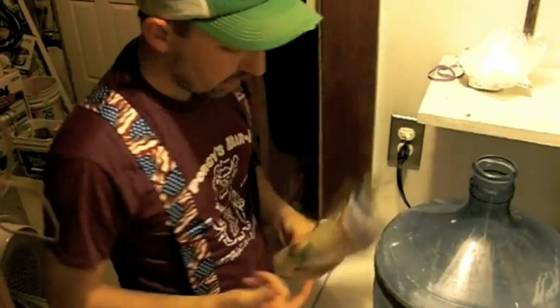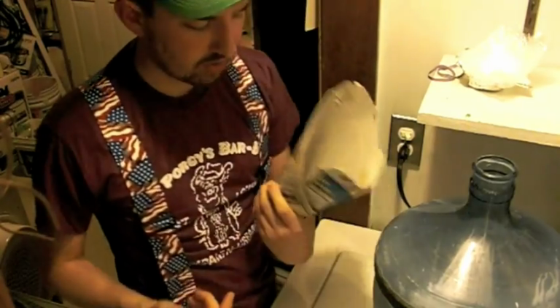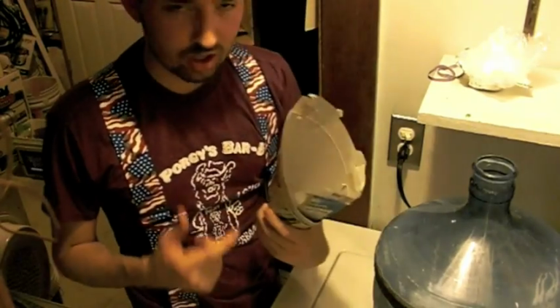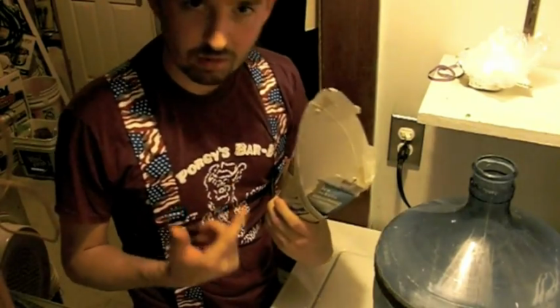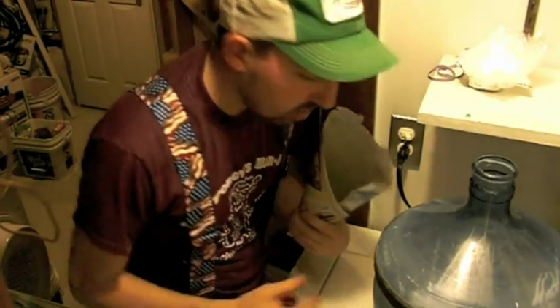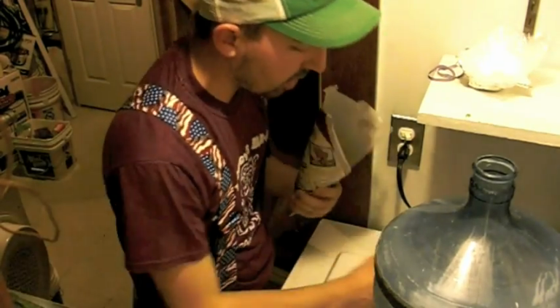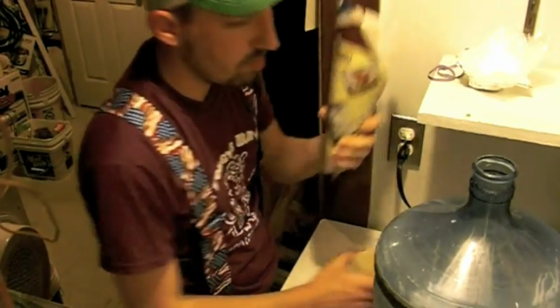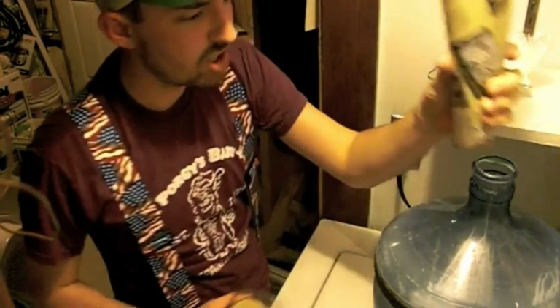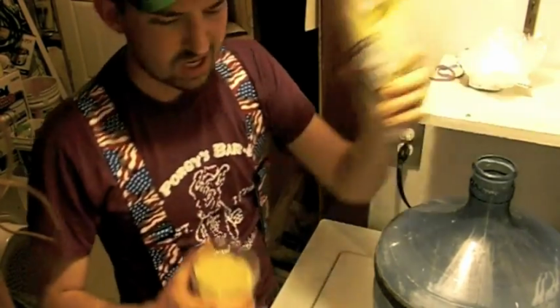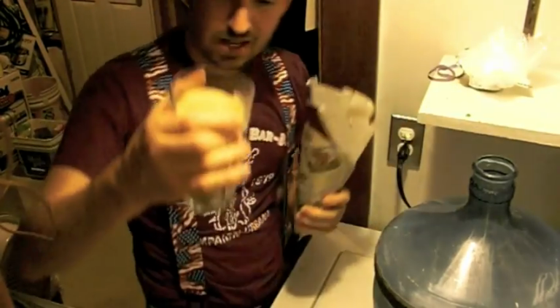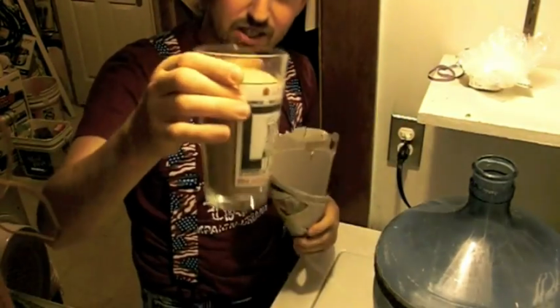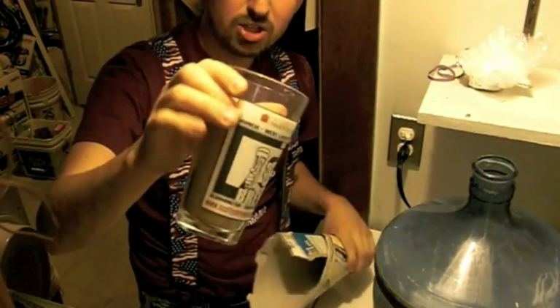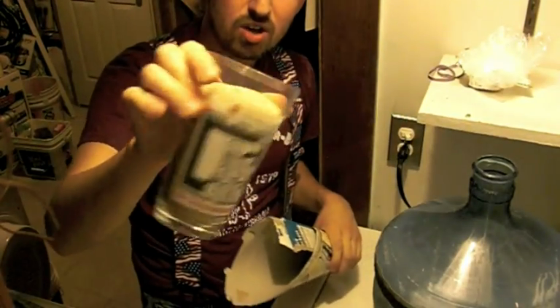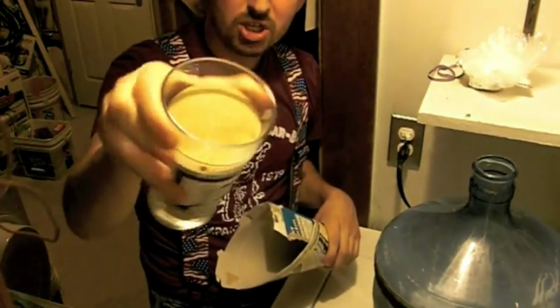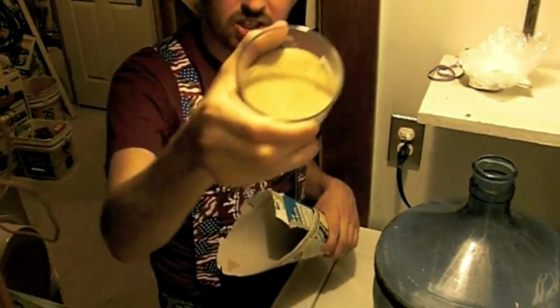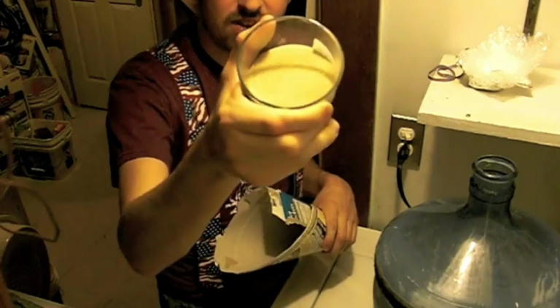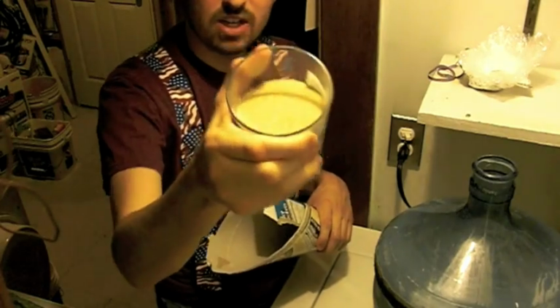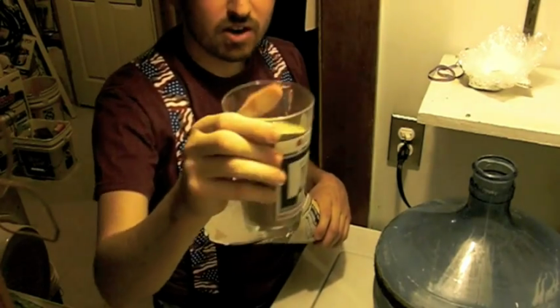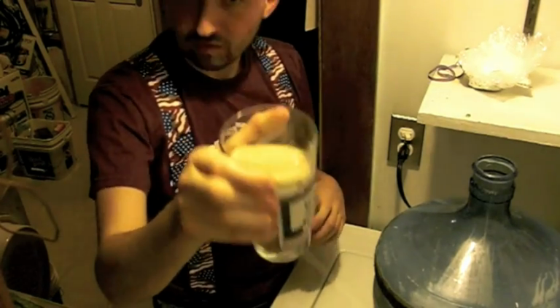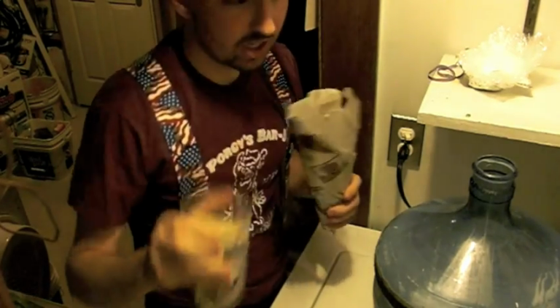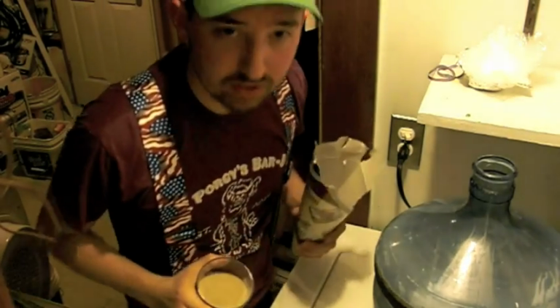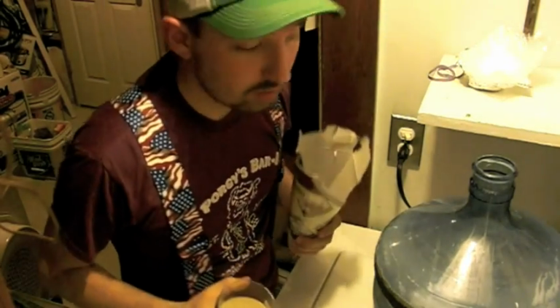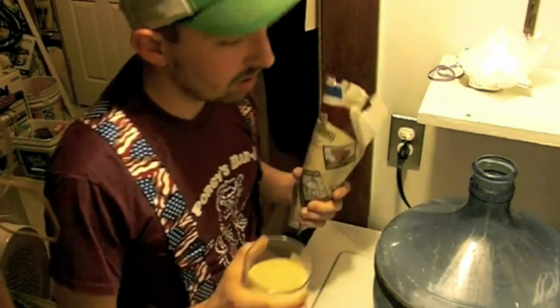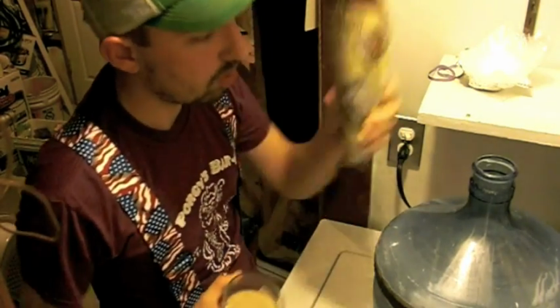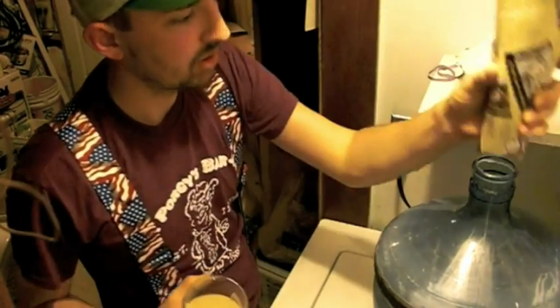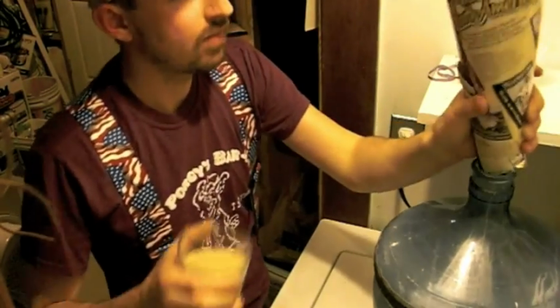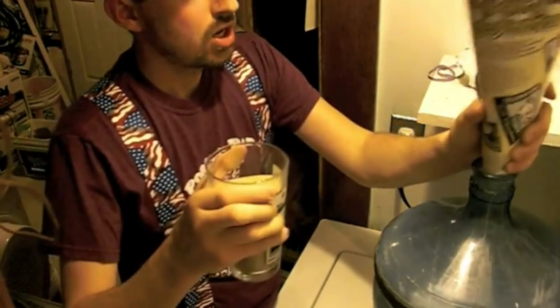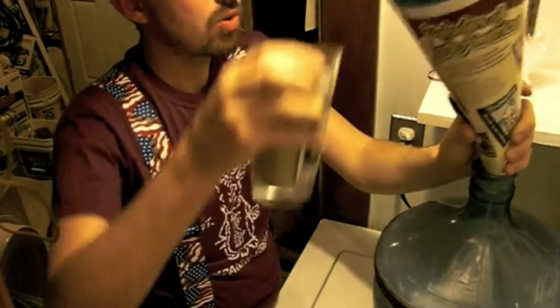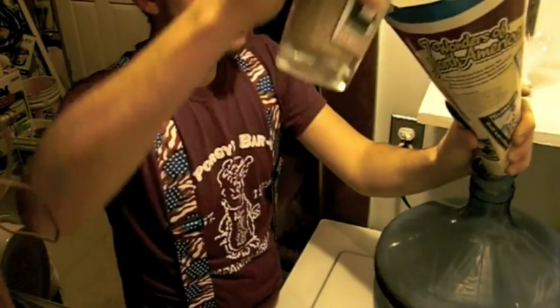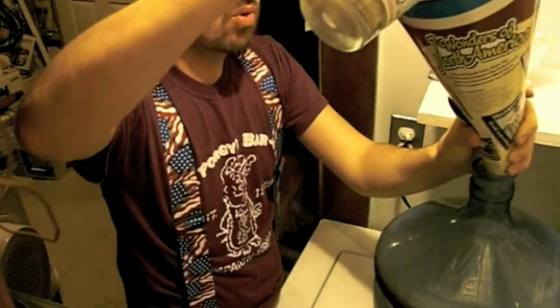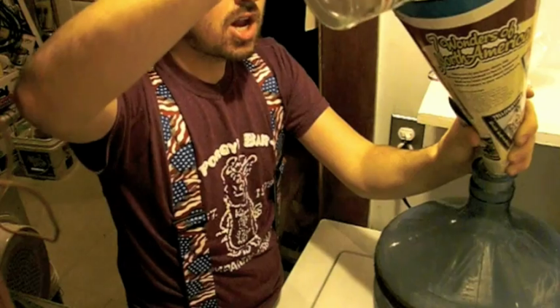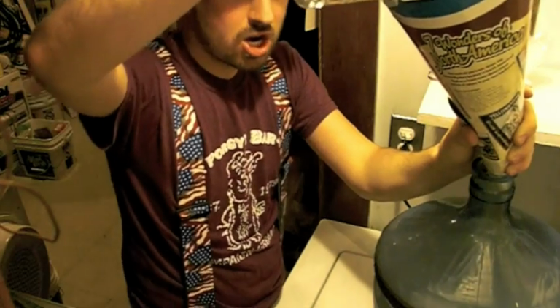Get yourself a little cereal box here. Make a cone, make a funnel. Take about this much of old Michigan sand. Very nice — you can use any sand you want, but I prefer old Michigan sand. Now you're gonna pour that in here.